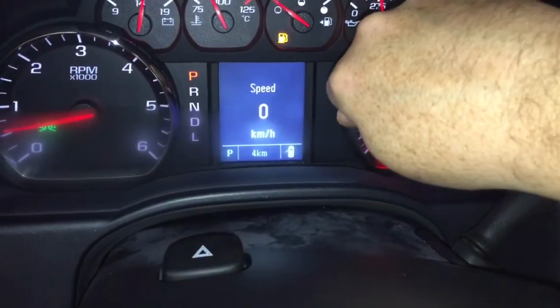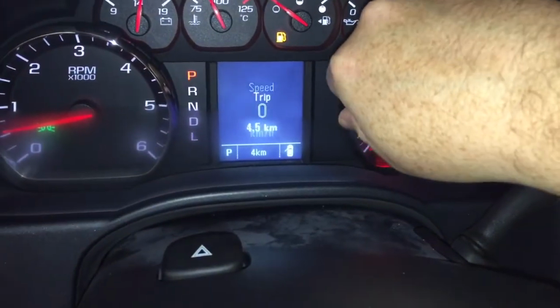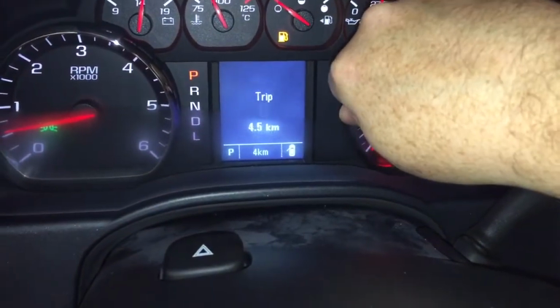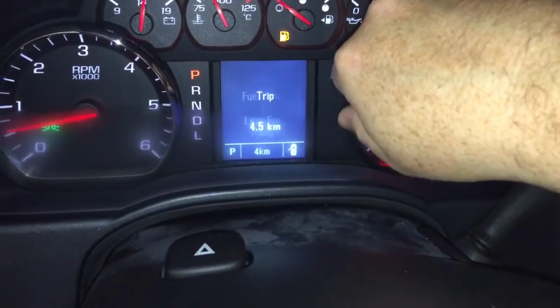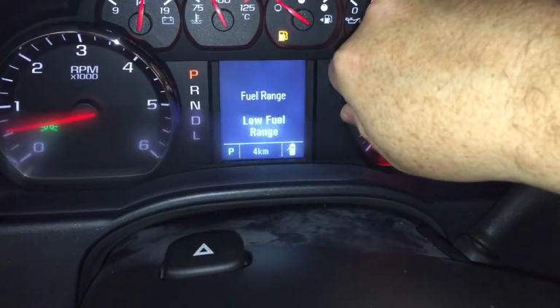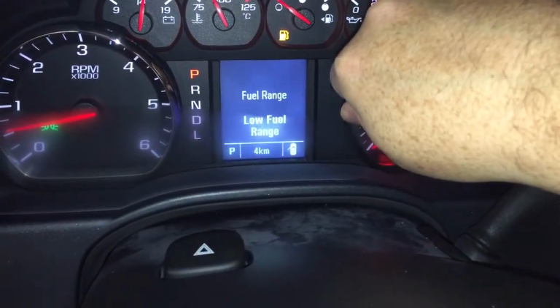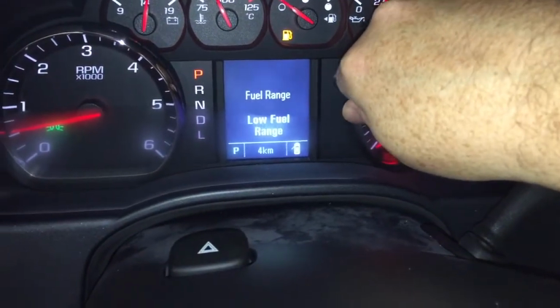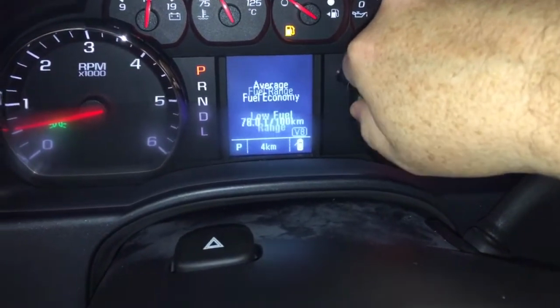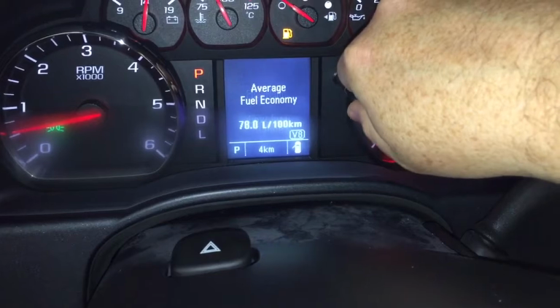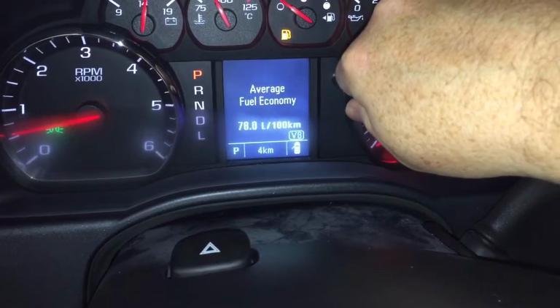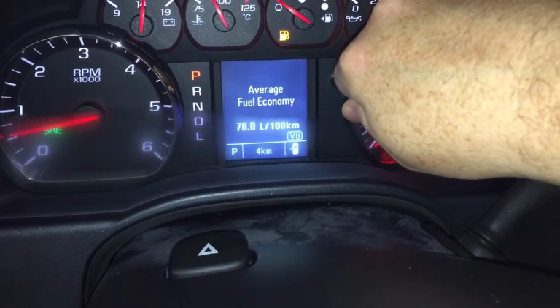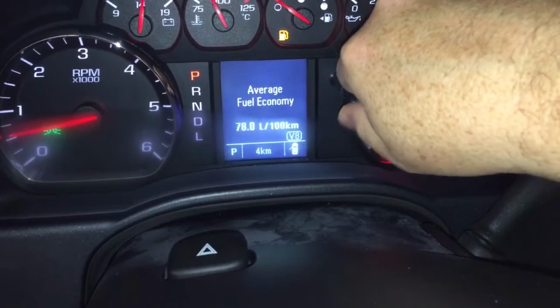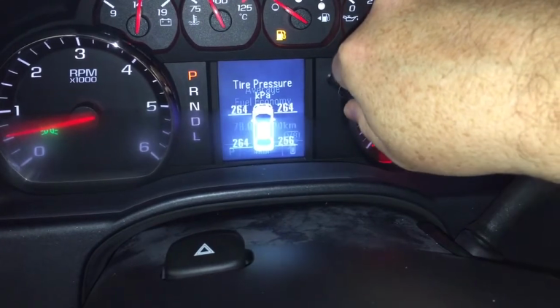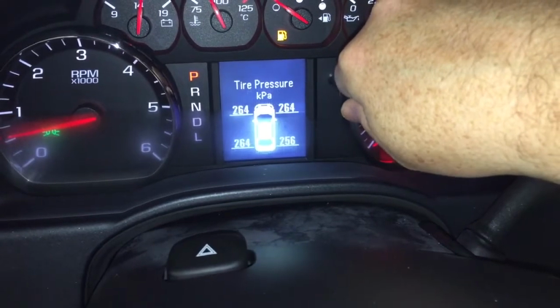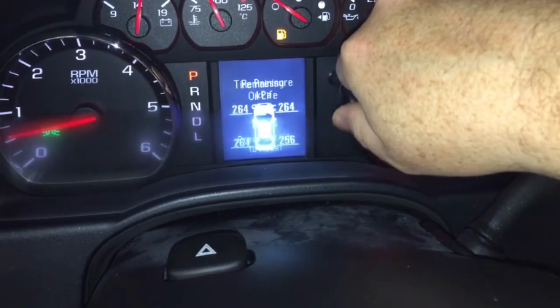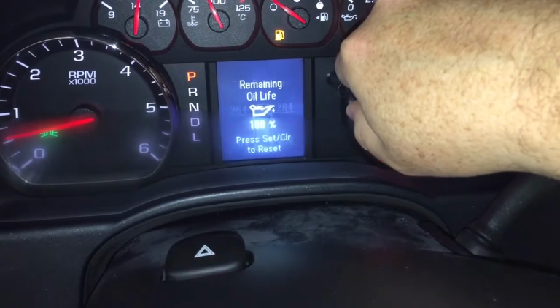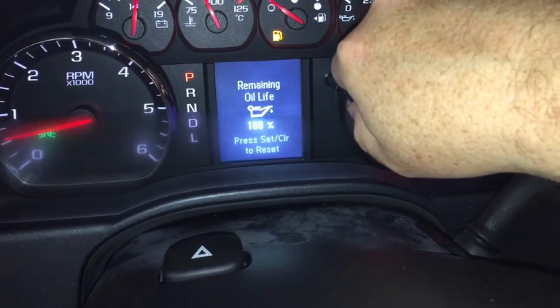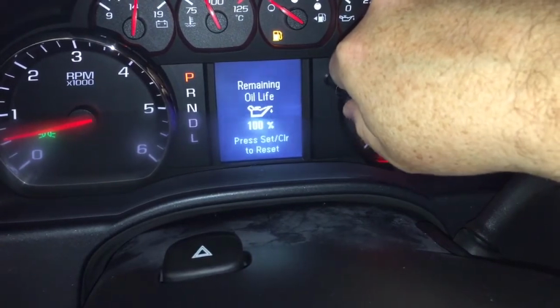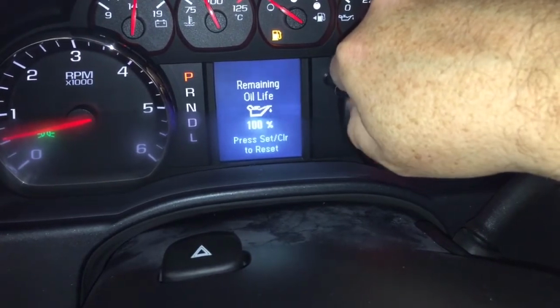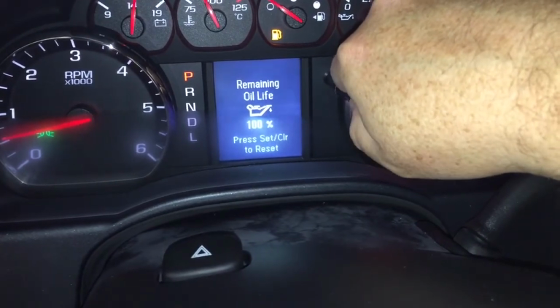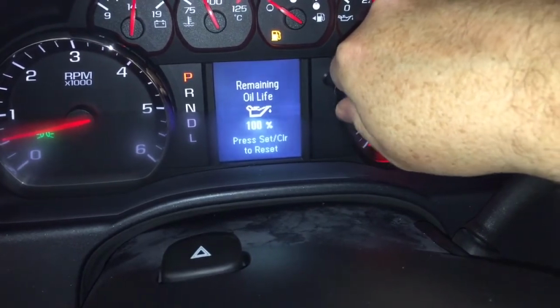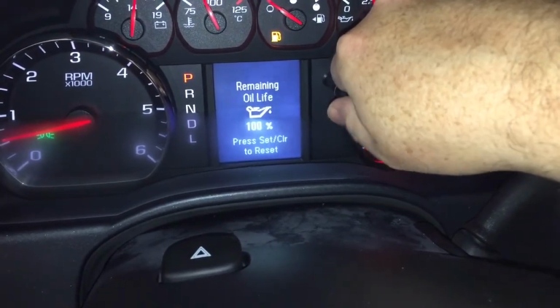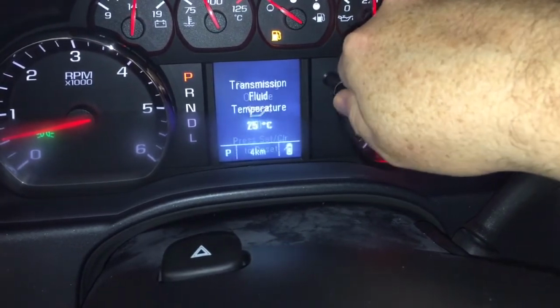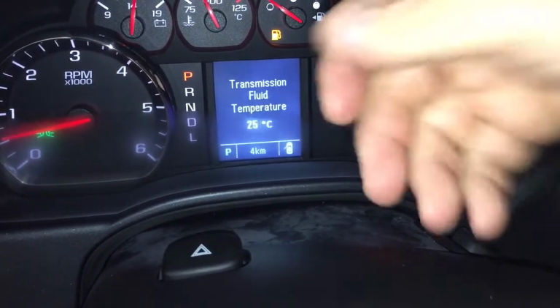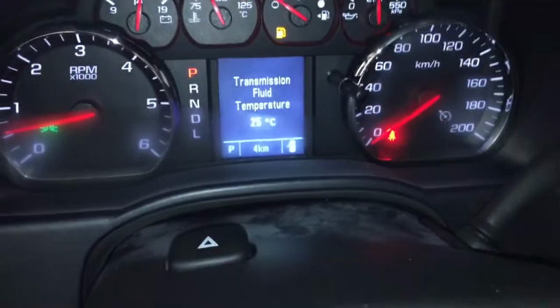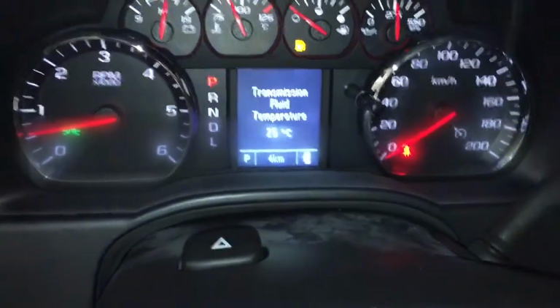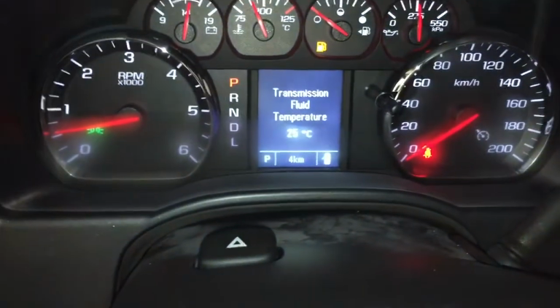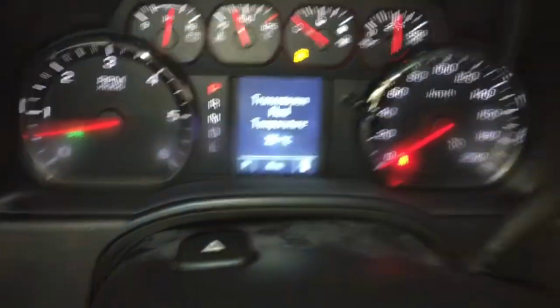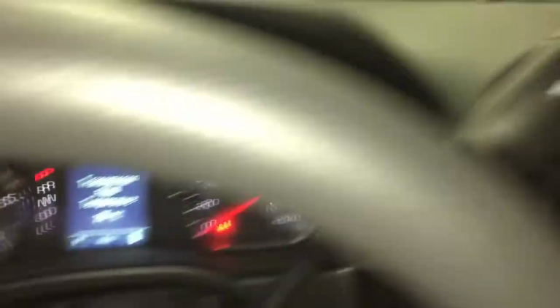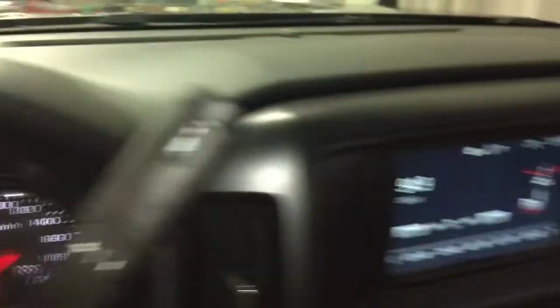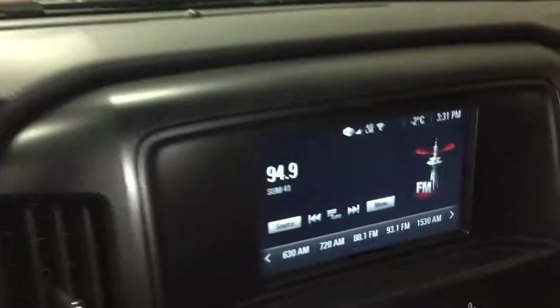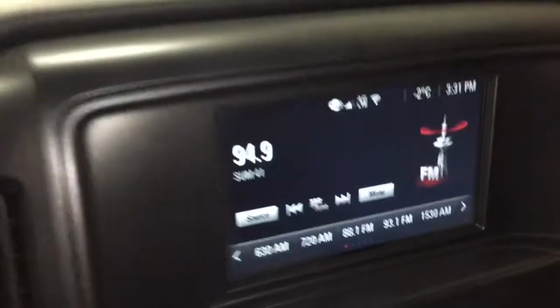By turning this dial, you're going to see trip computers, fuel range remaining, fuel economy, and tire pressure monitoring, as well as when you need to change your oil. And from there, let's go to our touch screen.